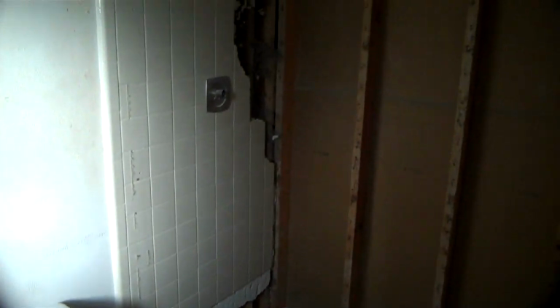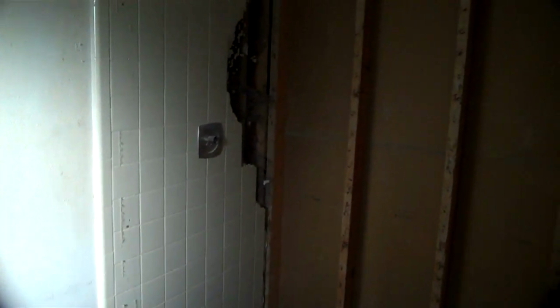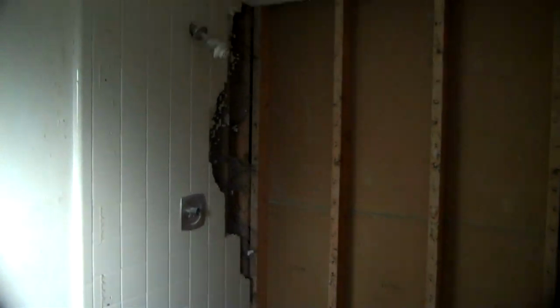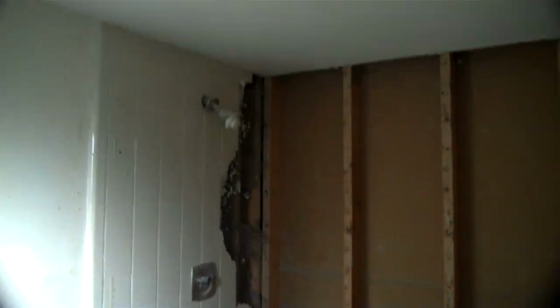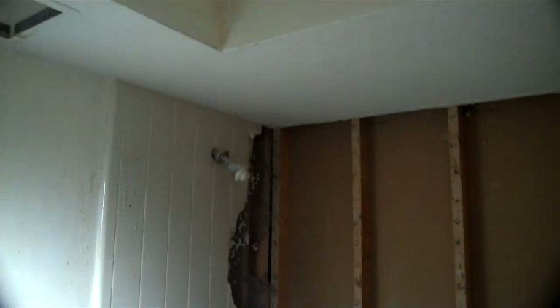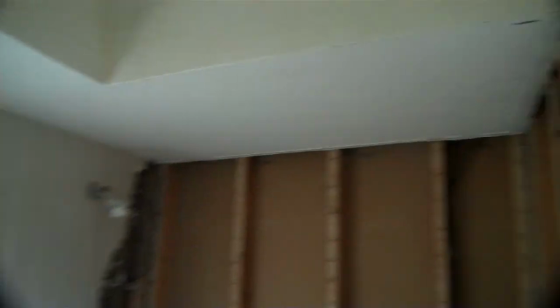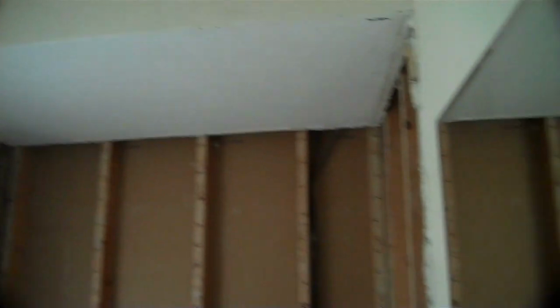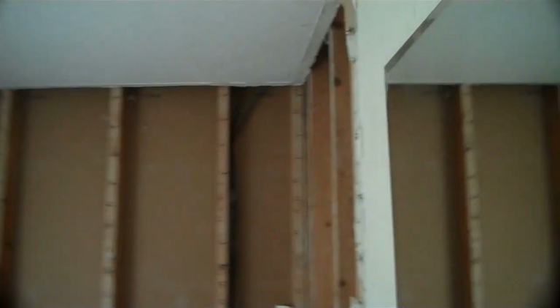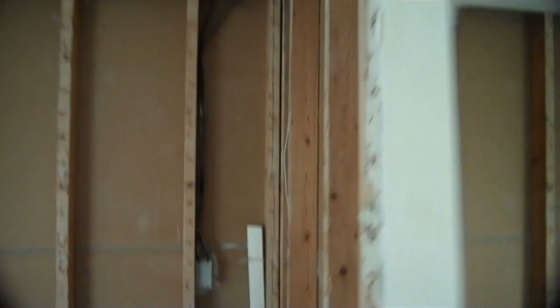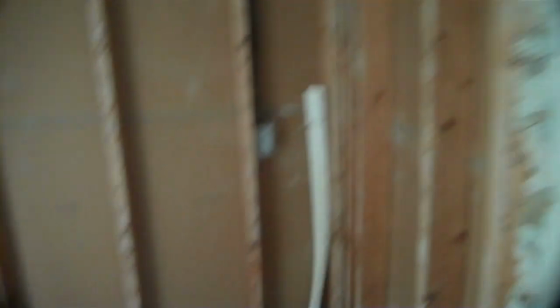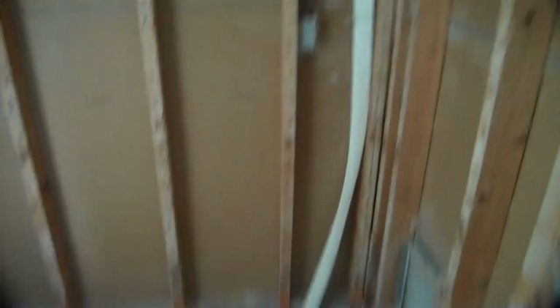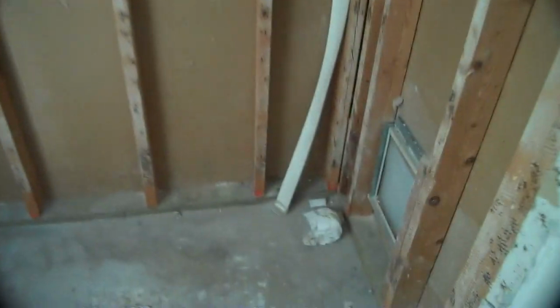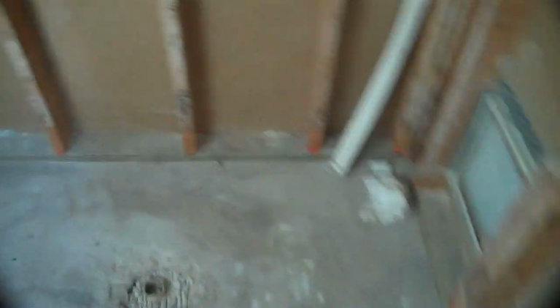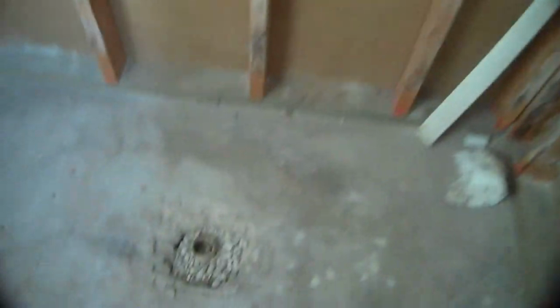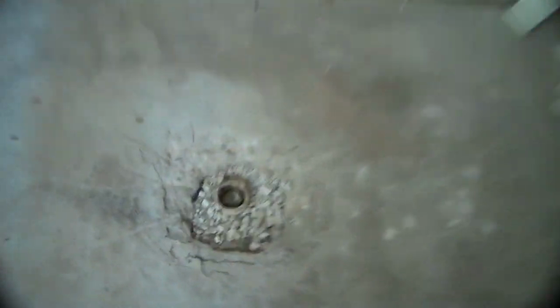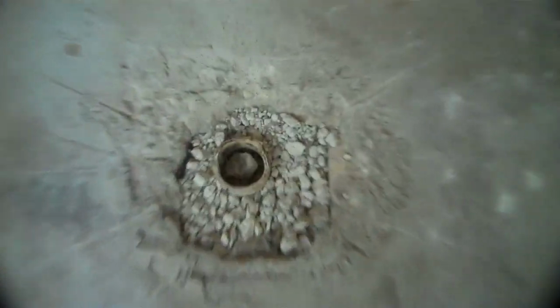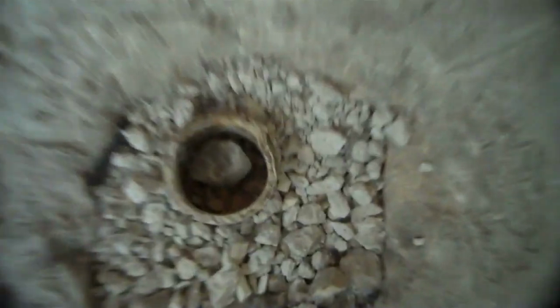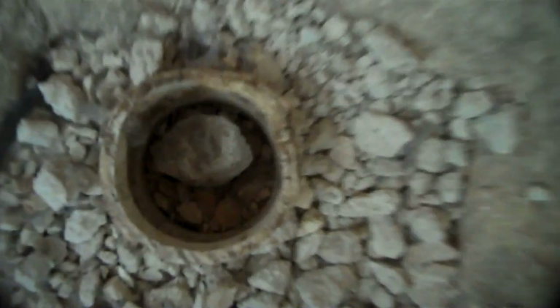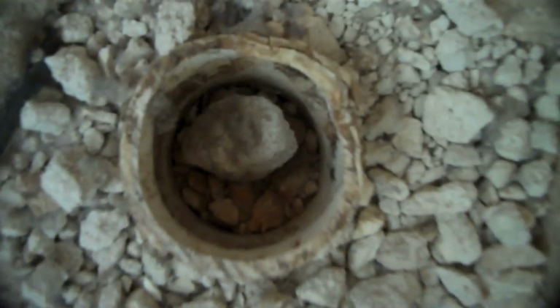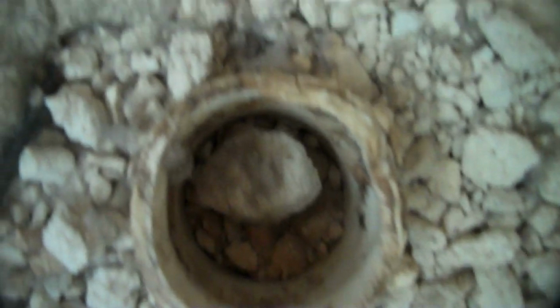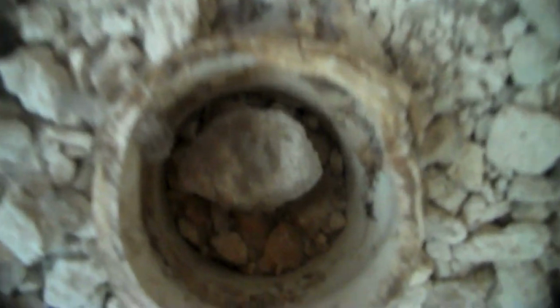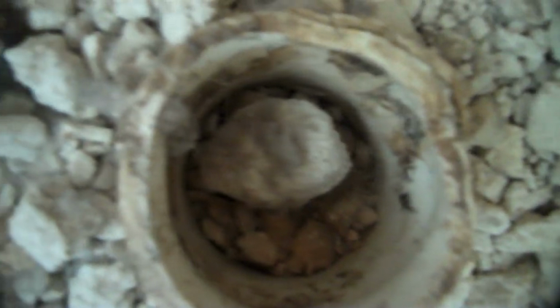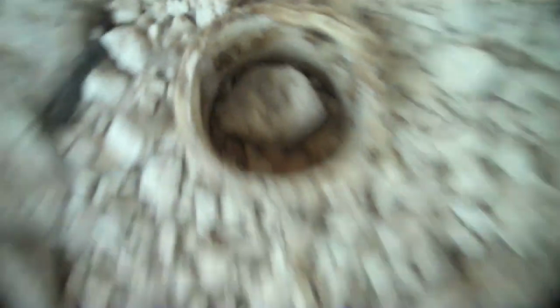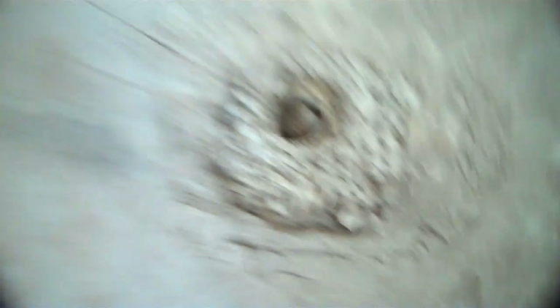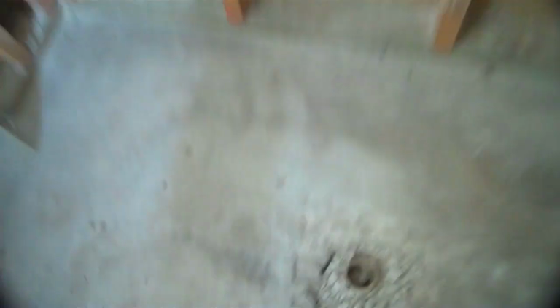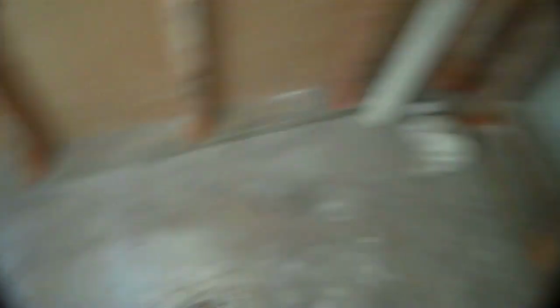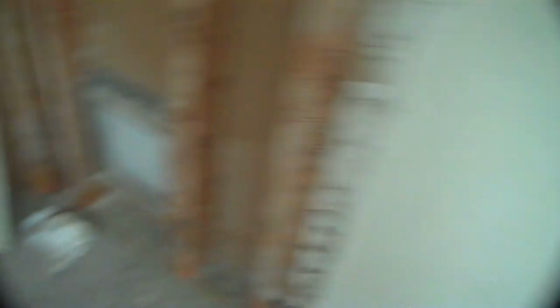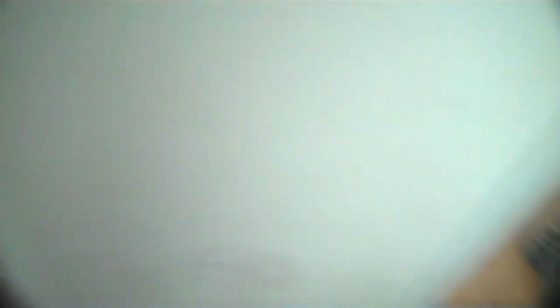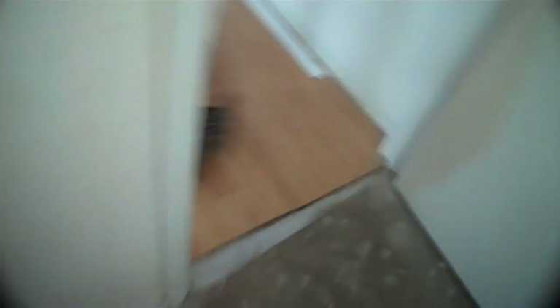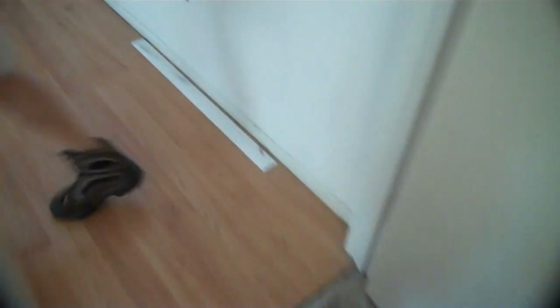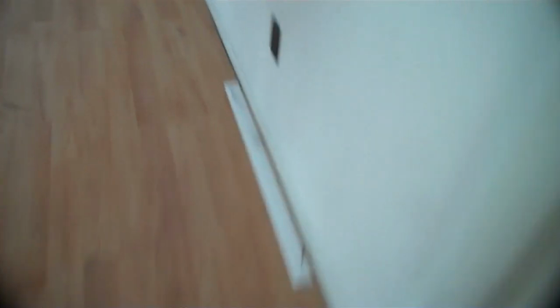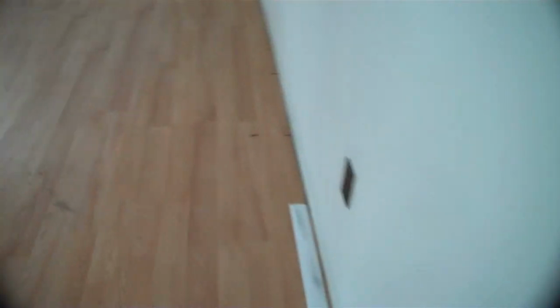Bathroom speaks for itself. Now, this is a really good neighborhood, by the way. Look at that — I don't know if you can see that. That's the drain. Obviously, there's not supposed to be rocks and concrete in there.